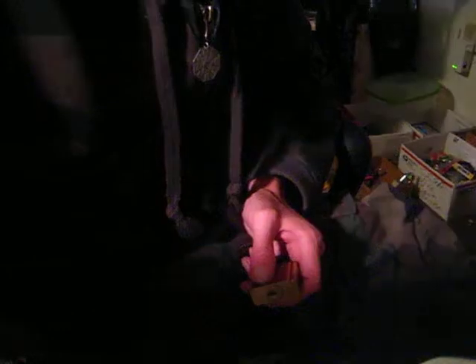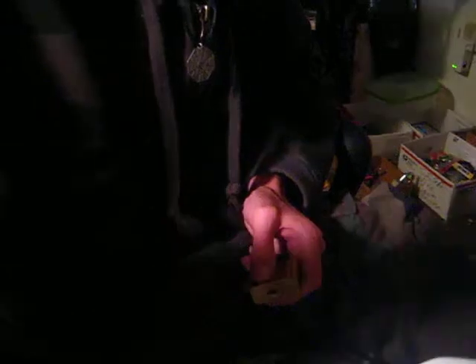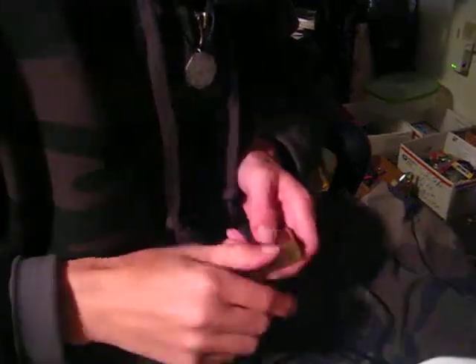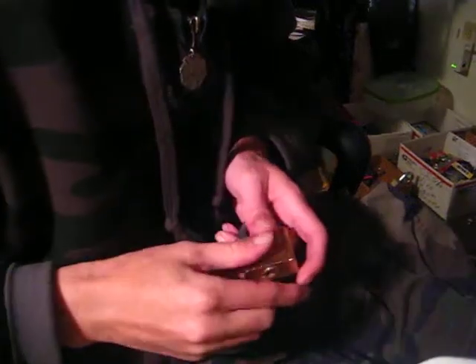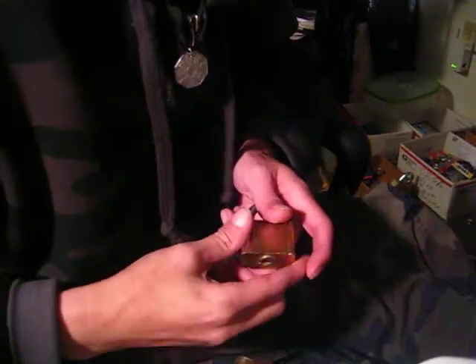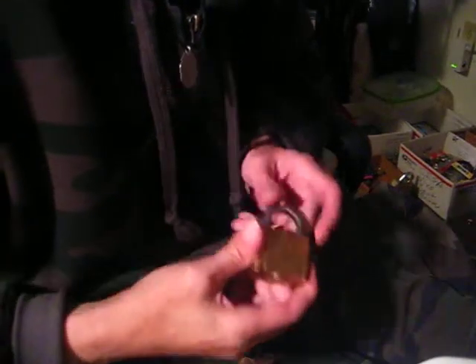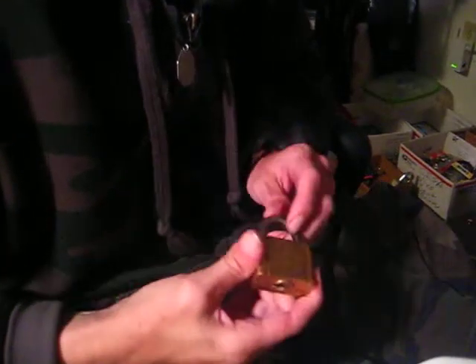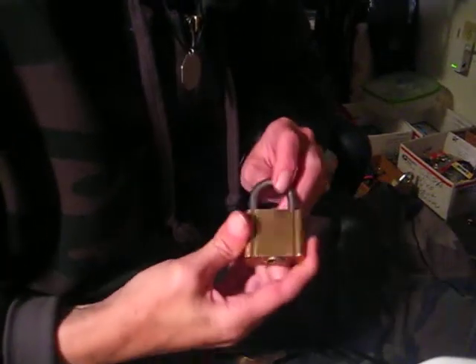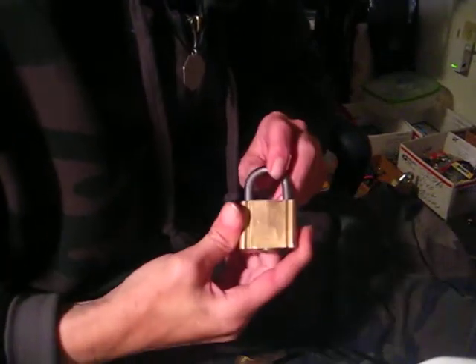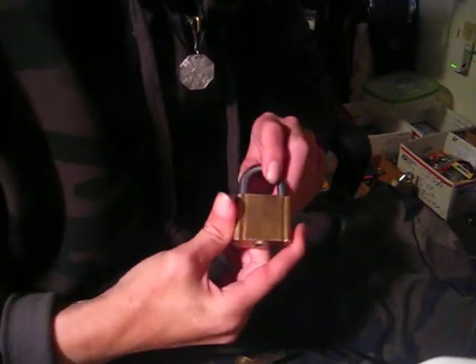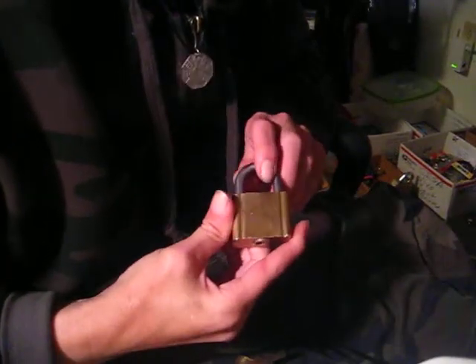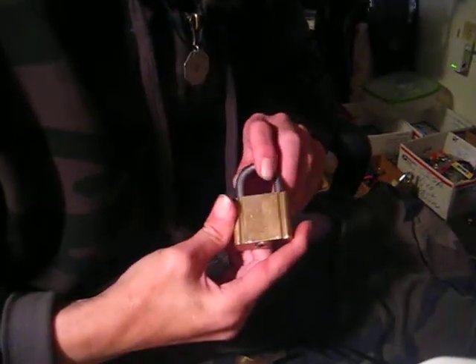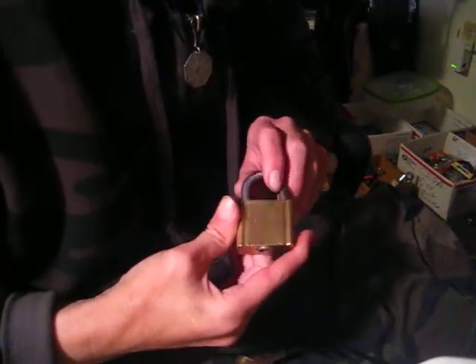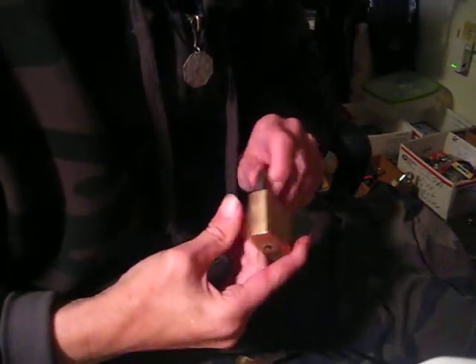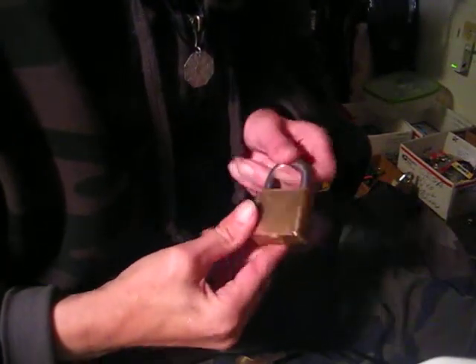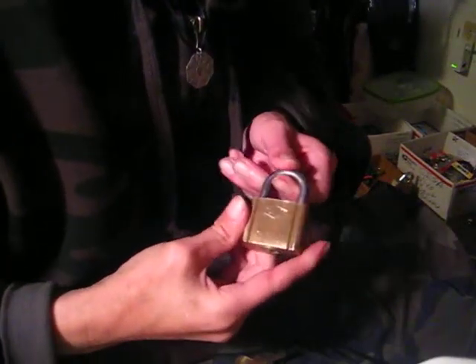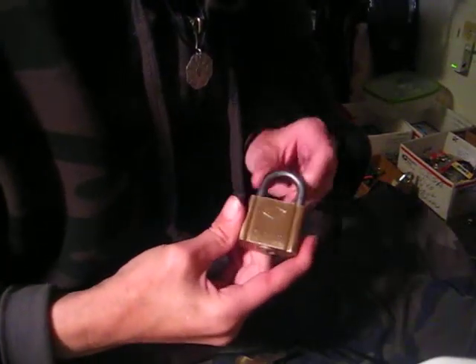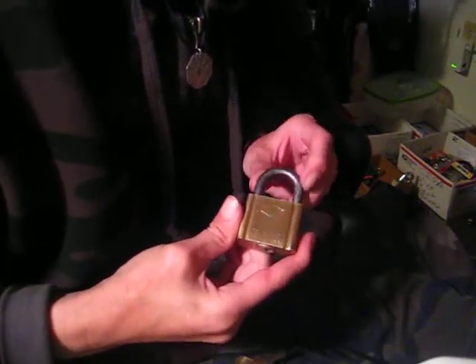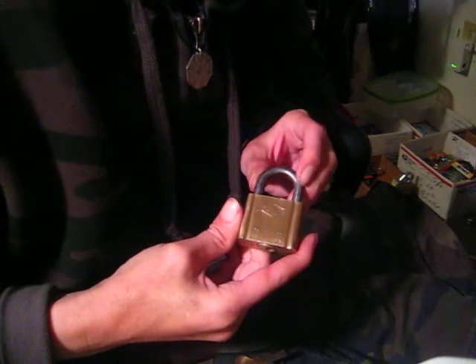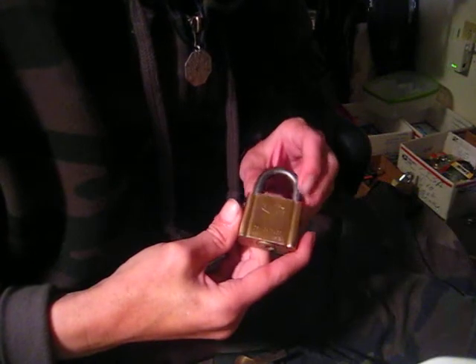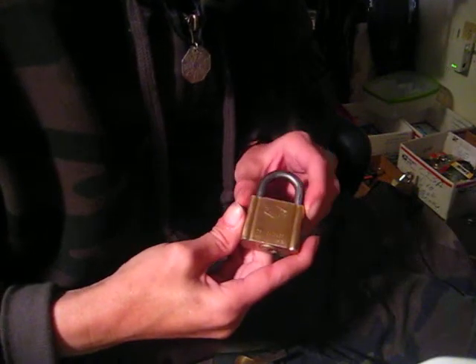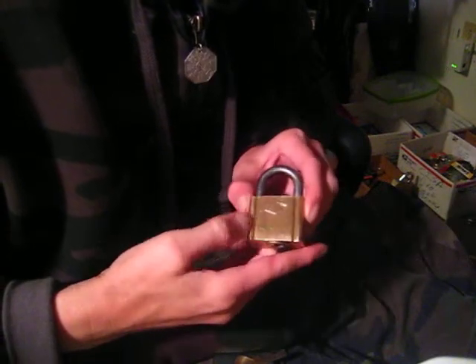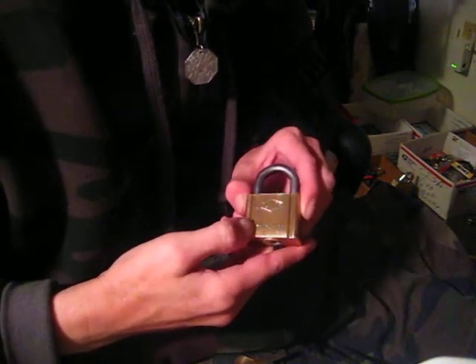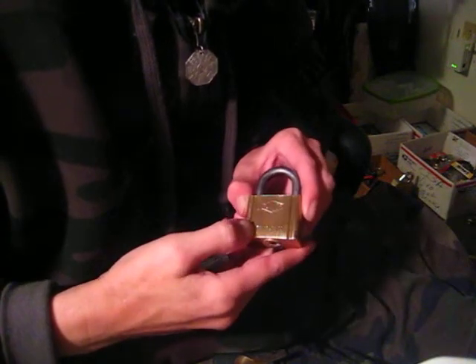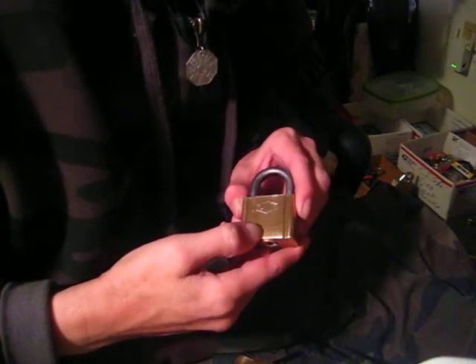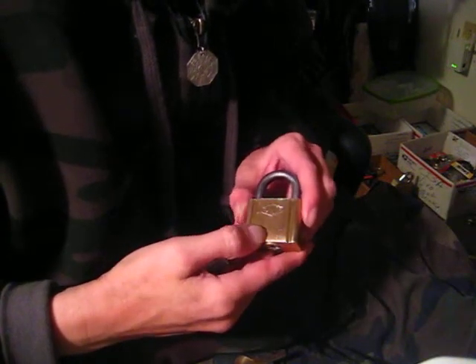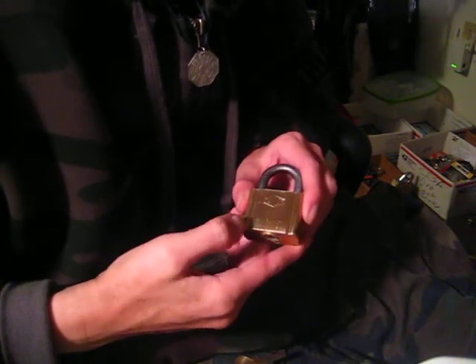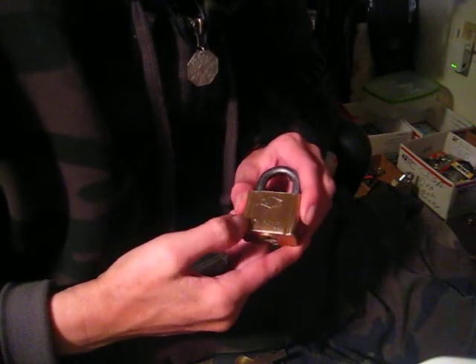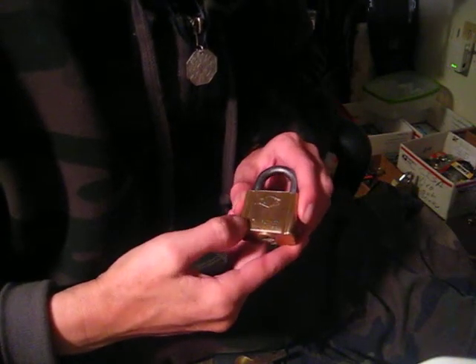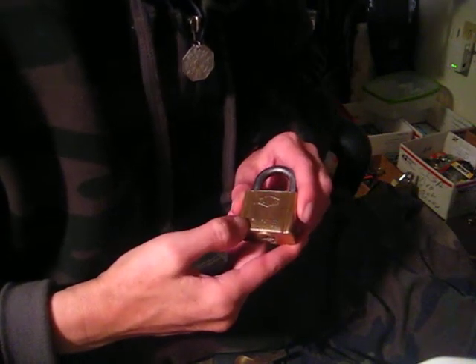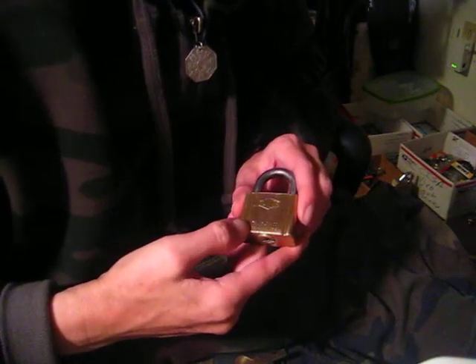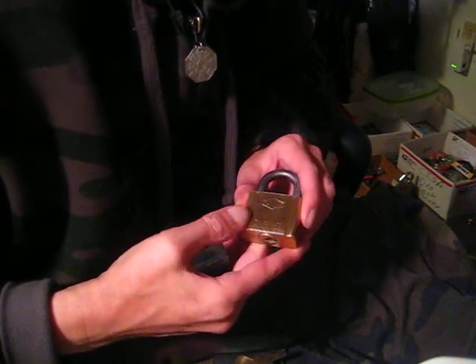Hey guys, today I got another padlock here for you. This one's going to be a Taylor, made by Taylor Lock Company, Philadelphia, USA.